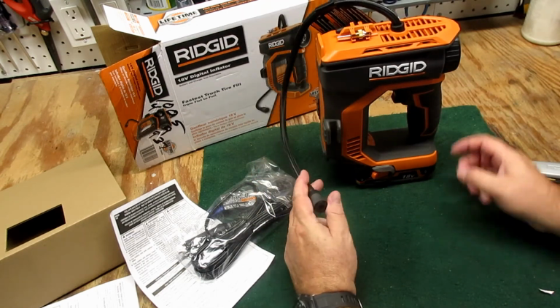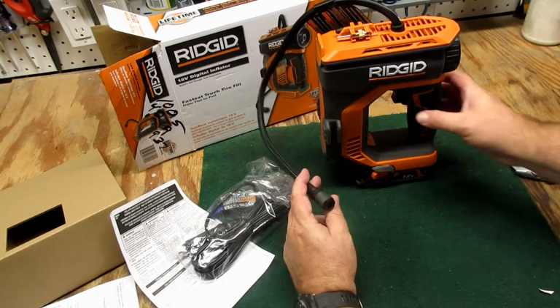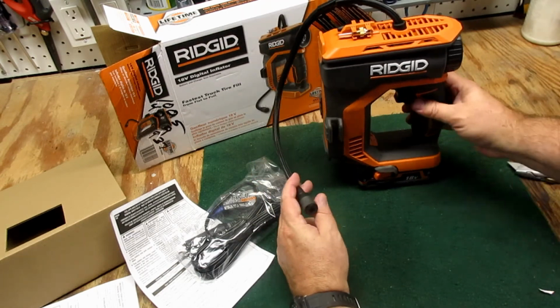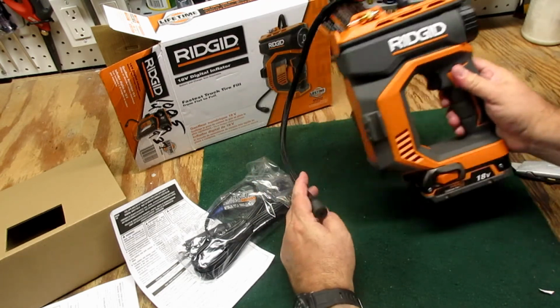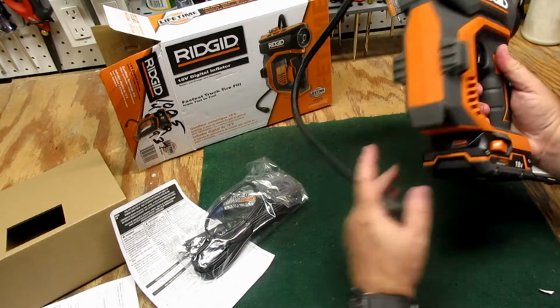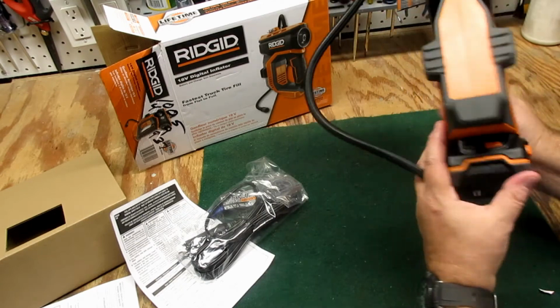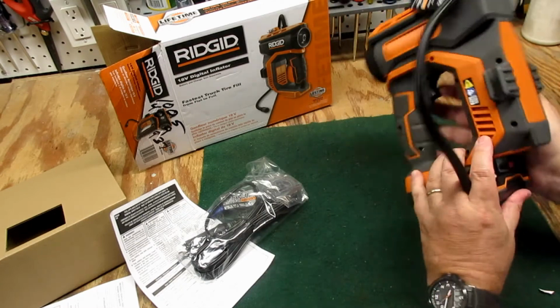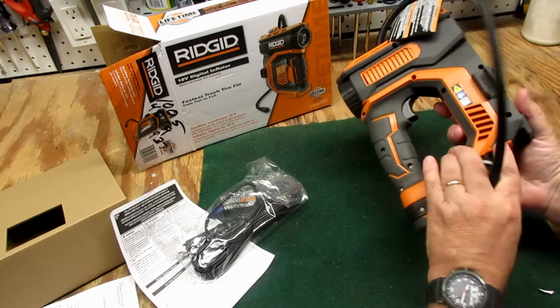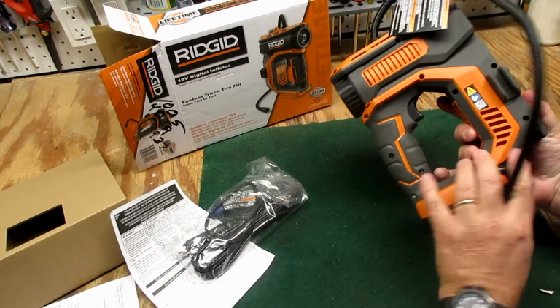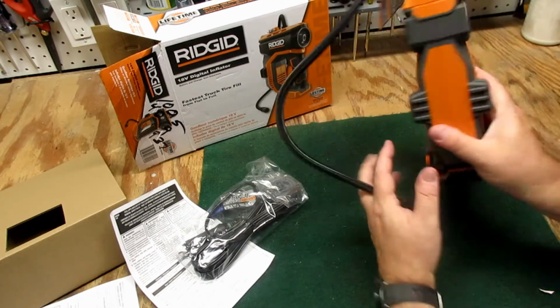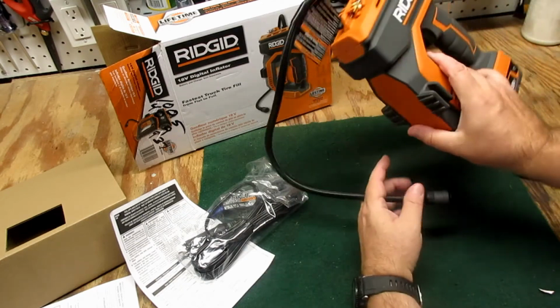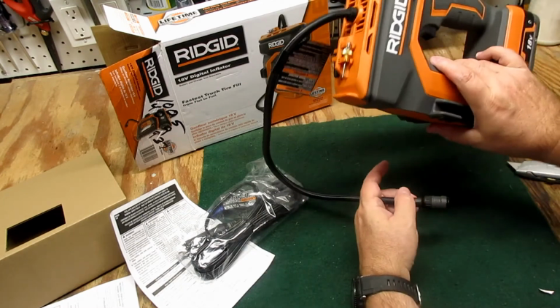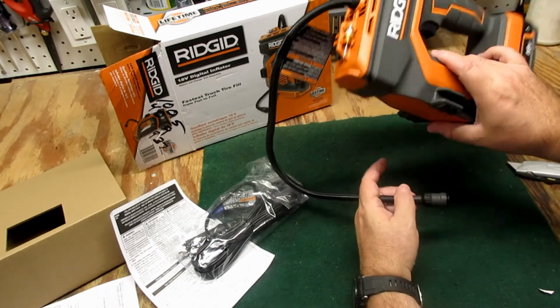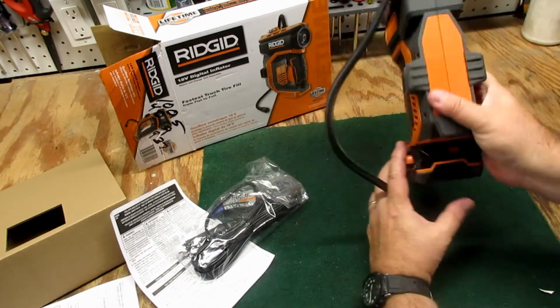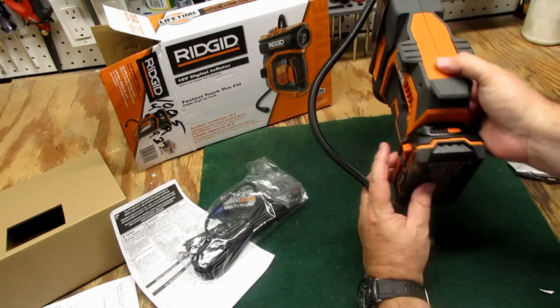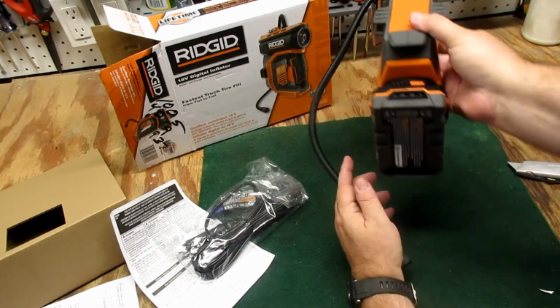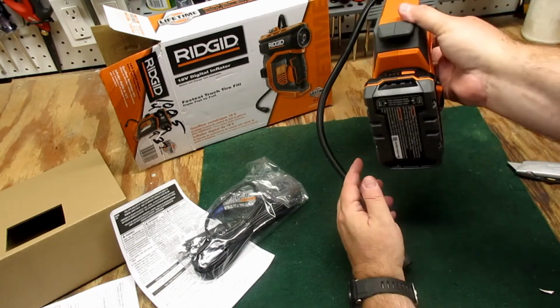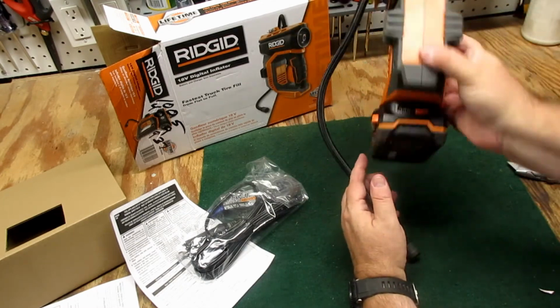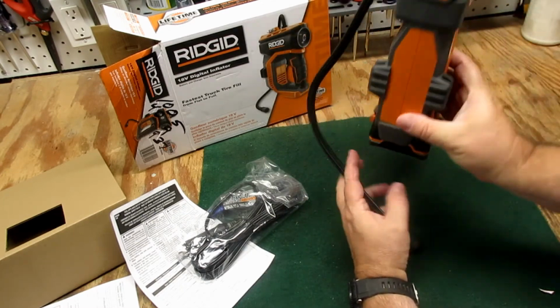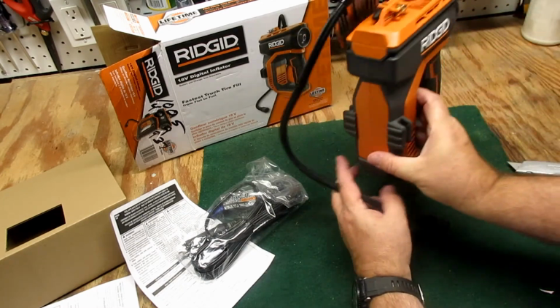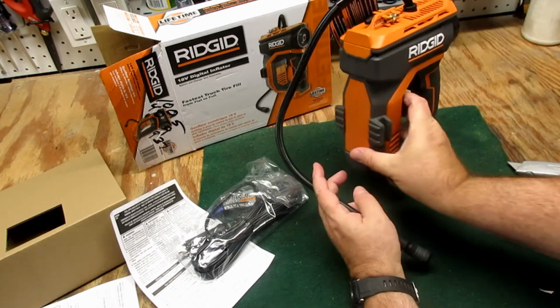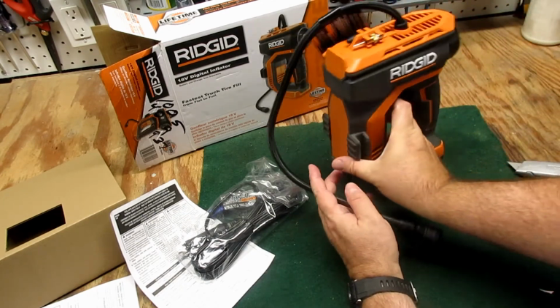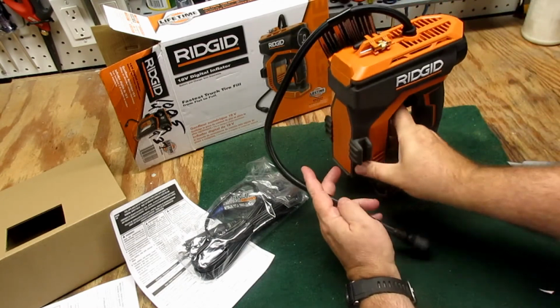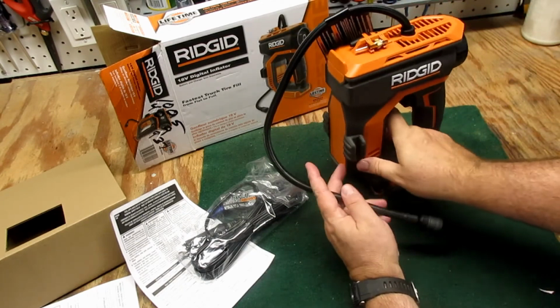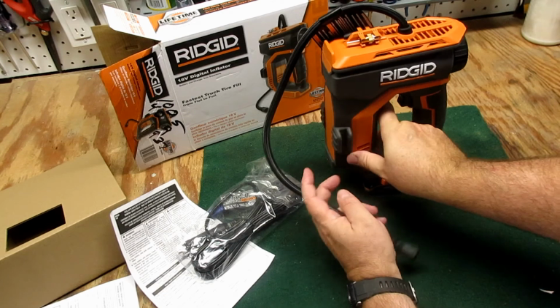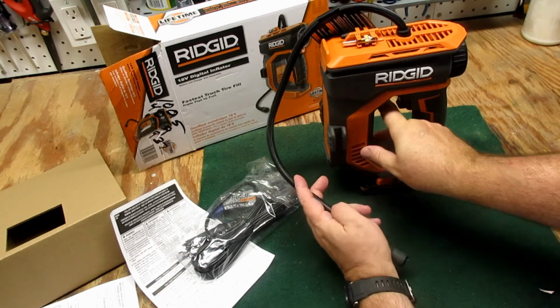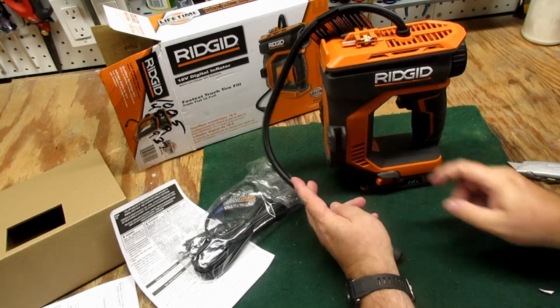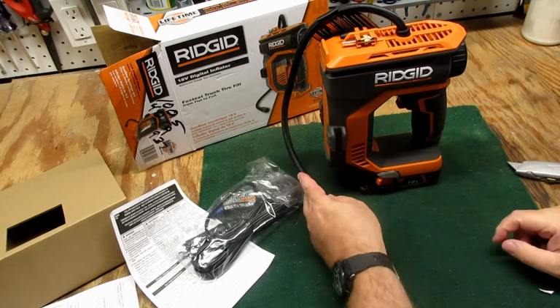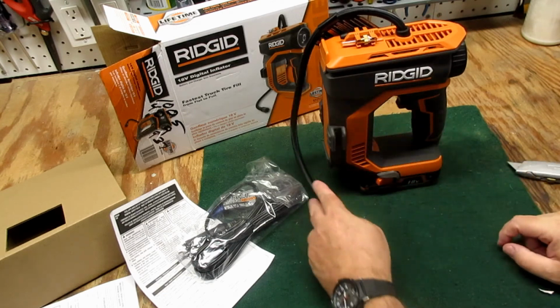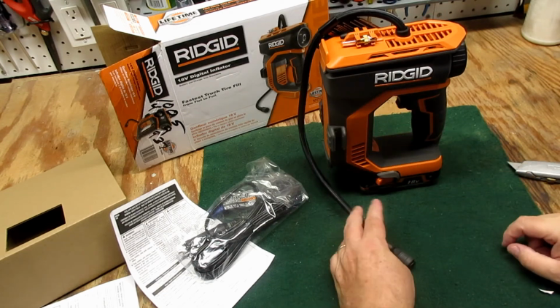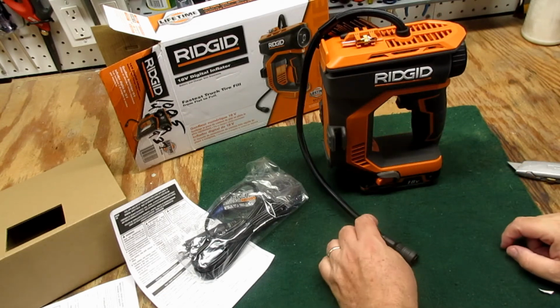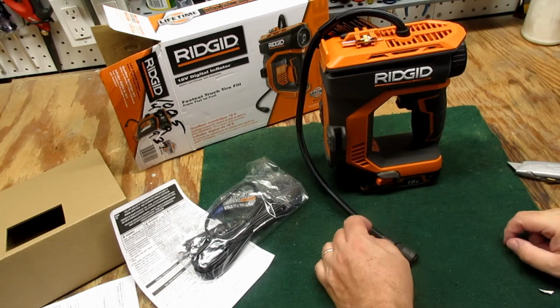Here's the back side, here's the air needle, and here's the battery. We'll go ahead and try it out on the car.